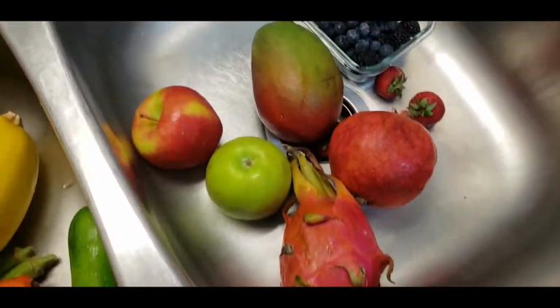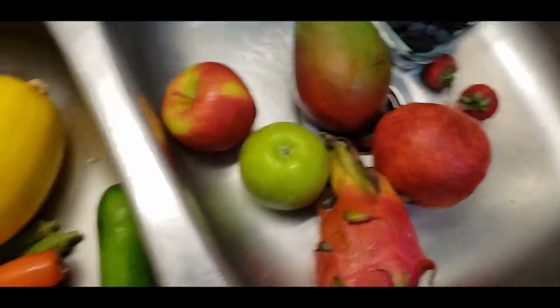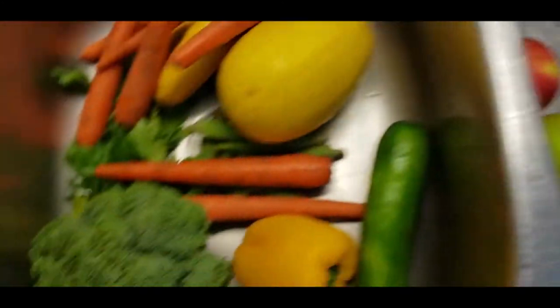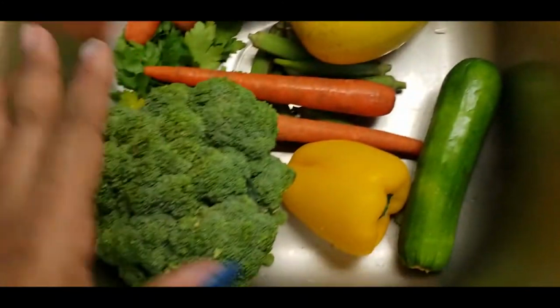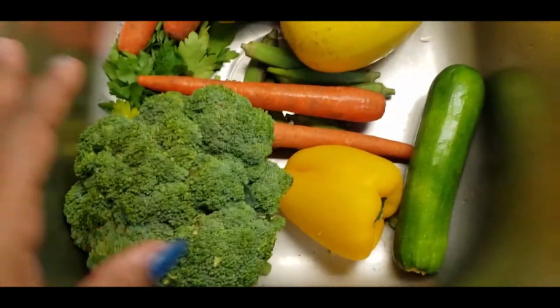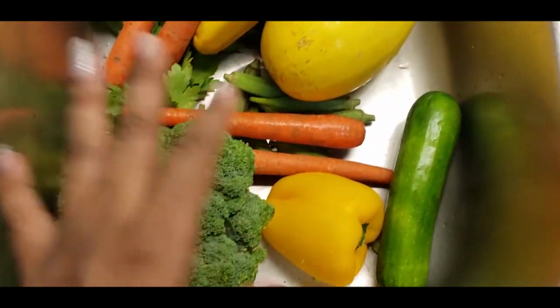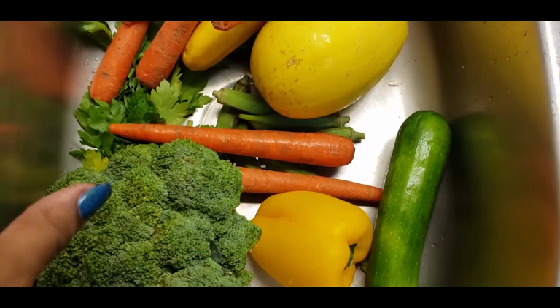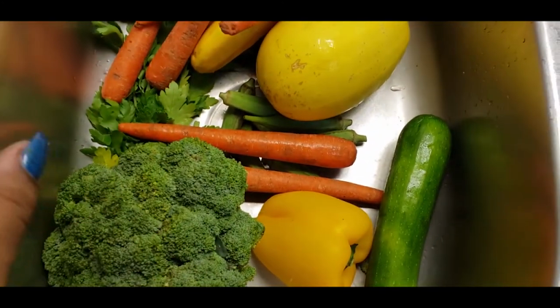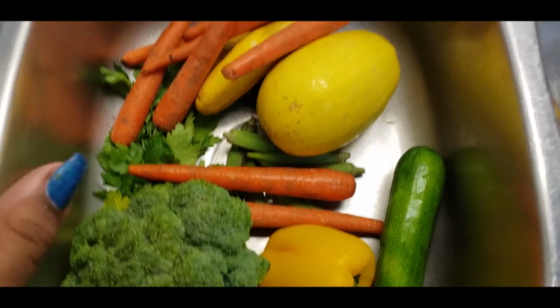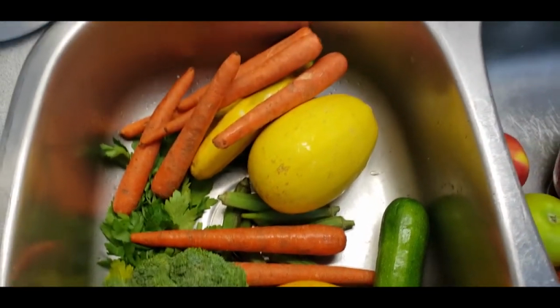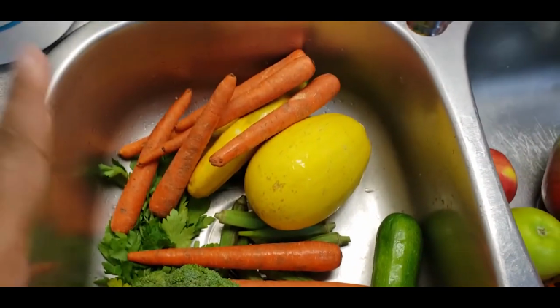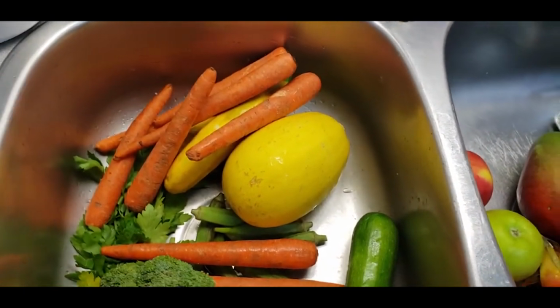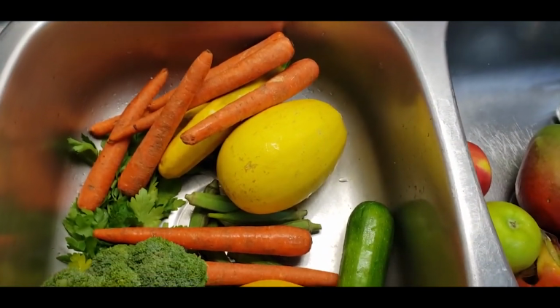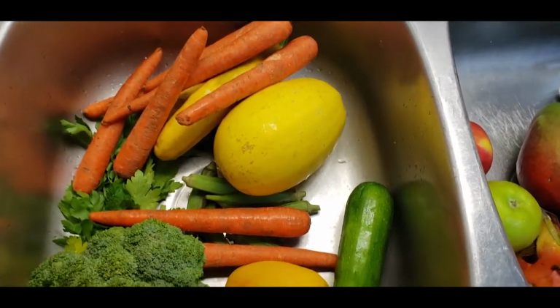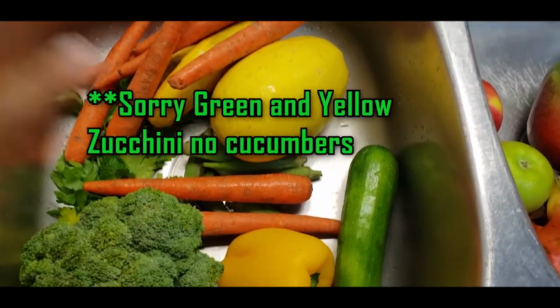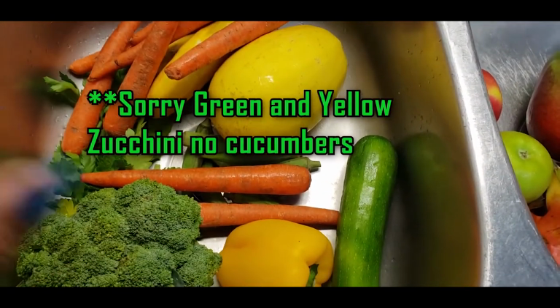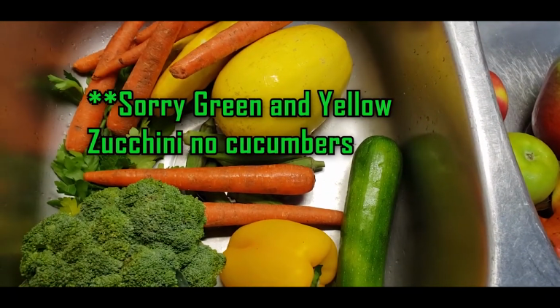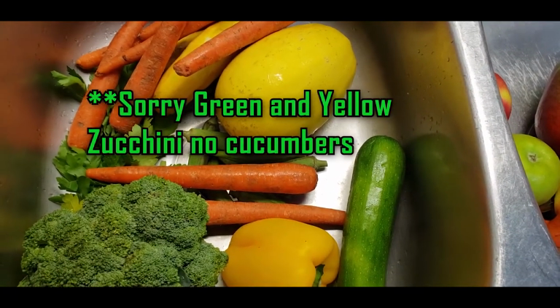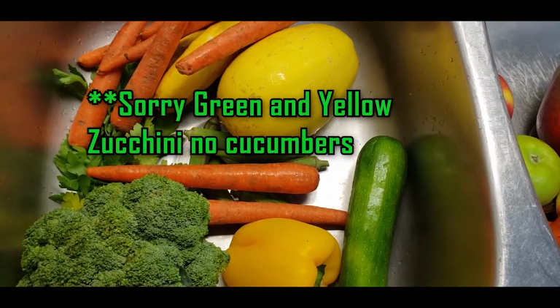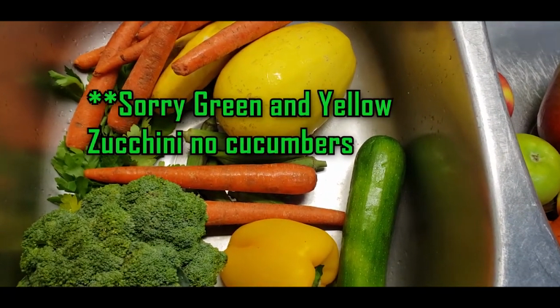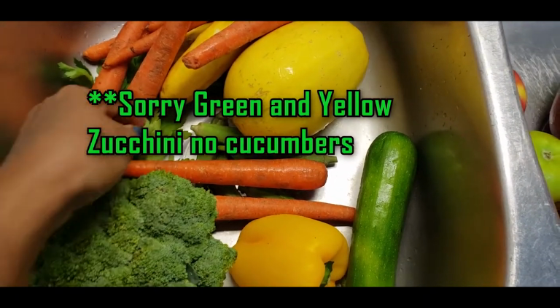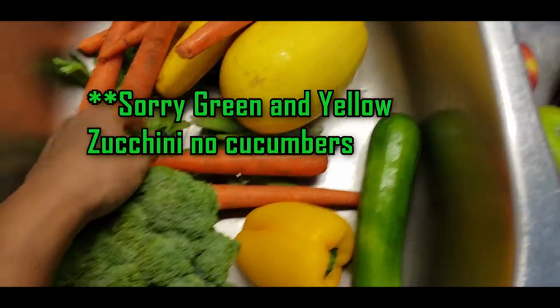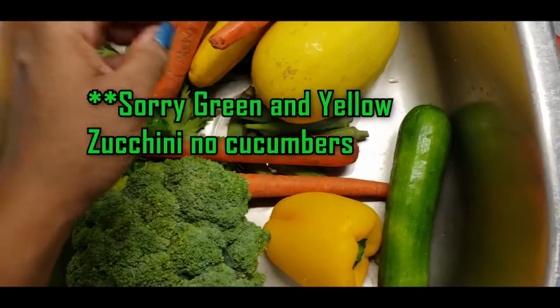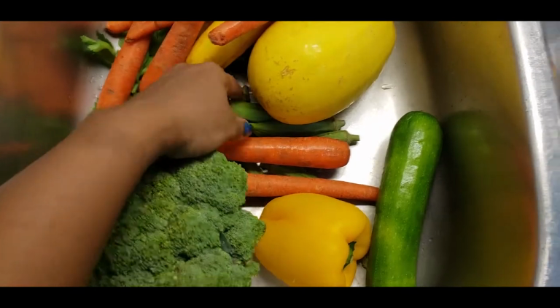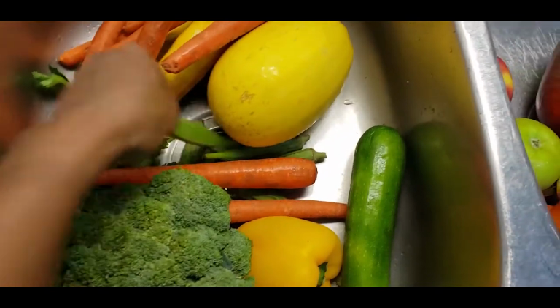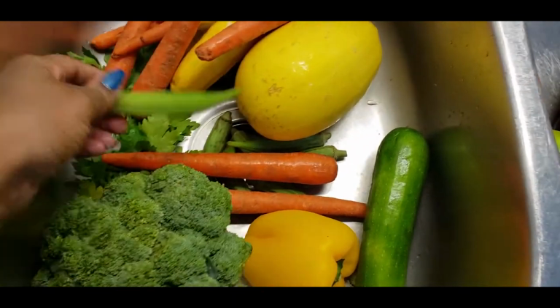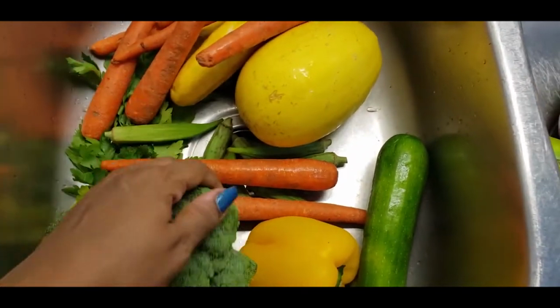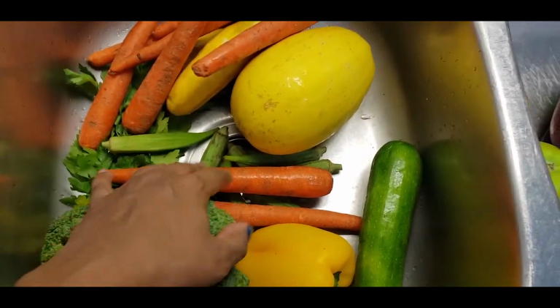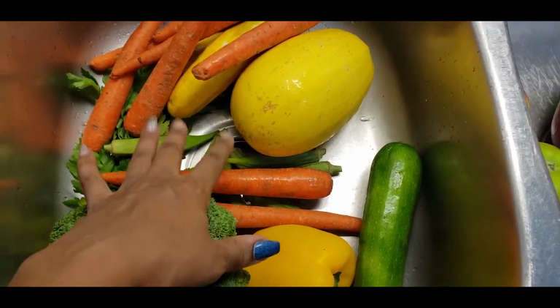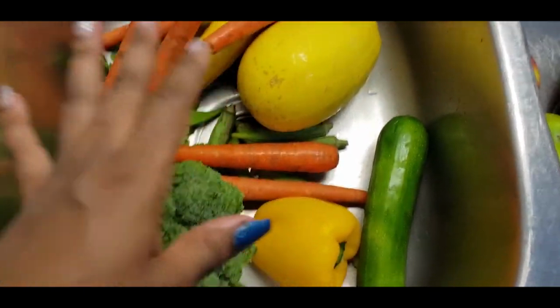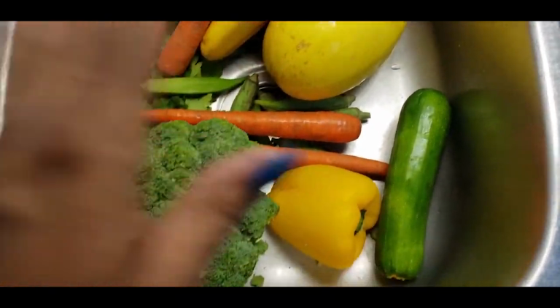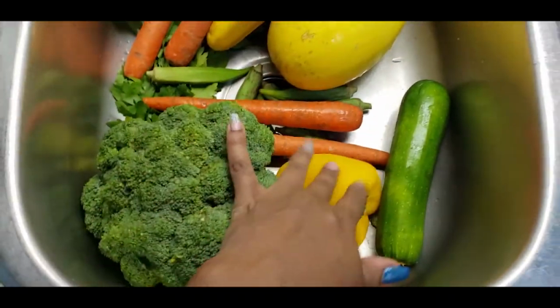I do have here broccoli, zucchini, cucumber, parsley, okra, carrots, and bell pepper.